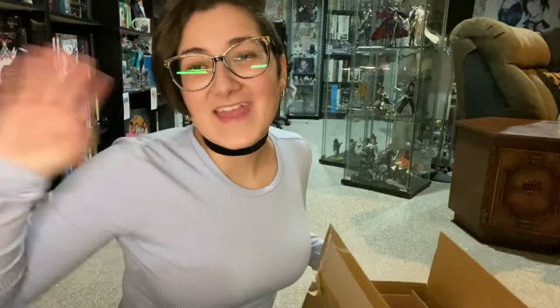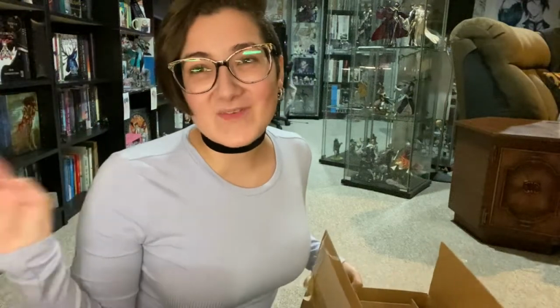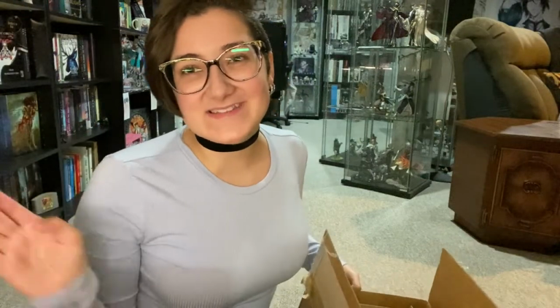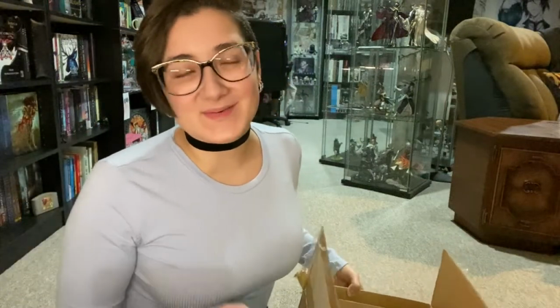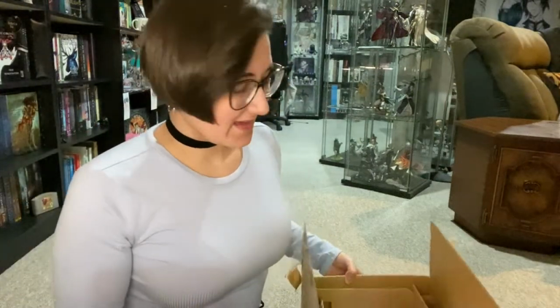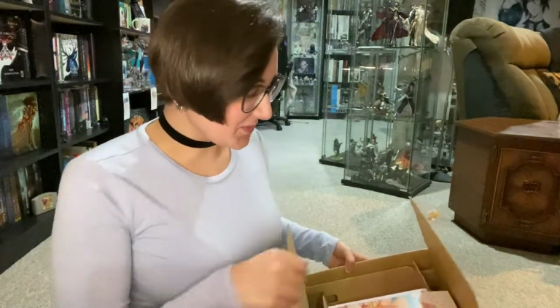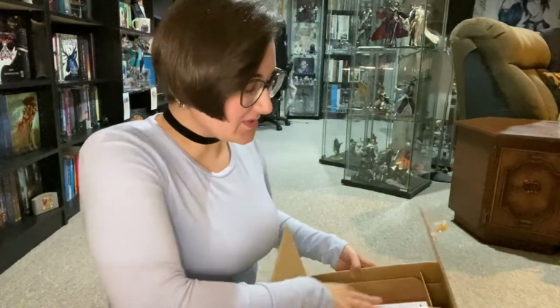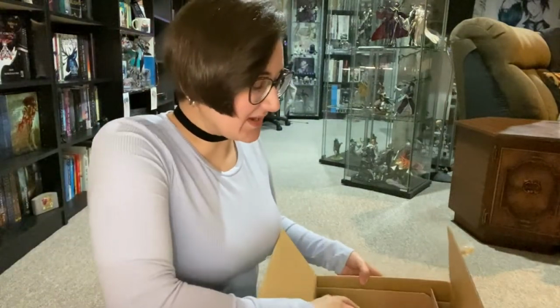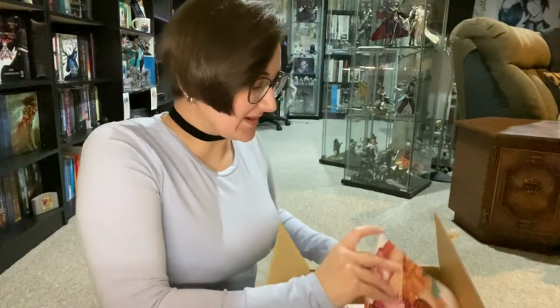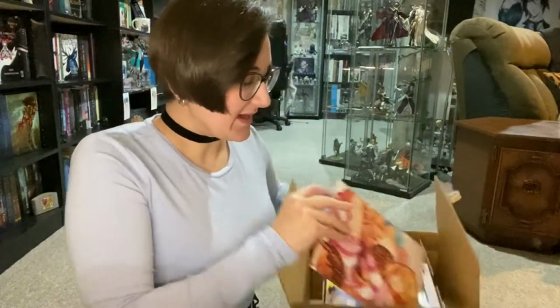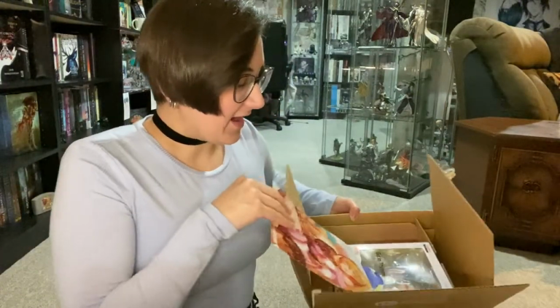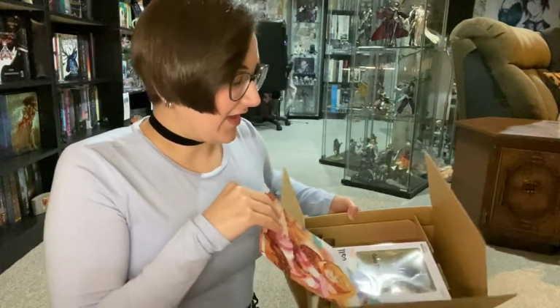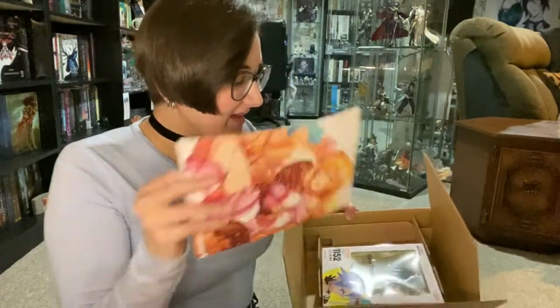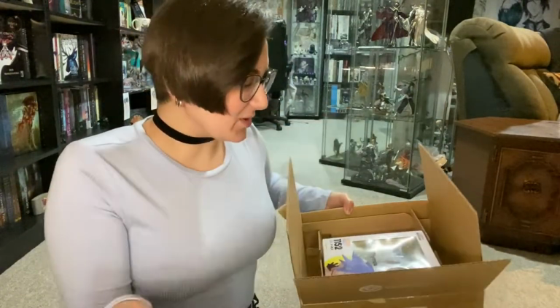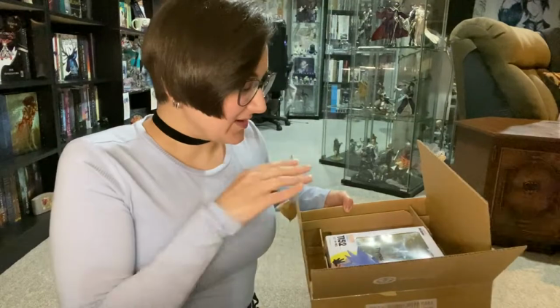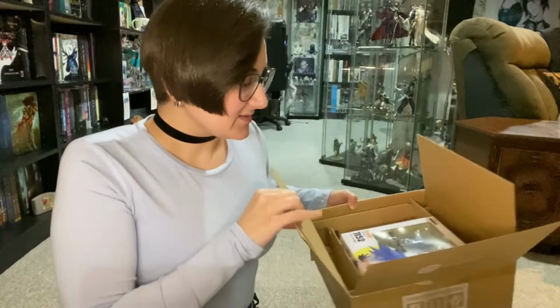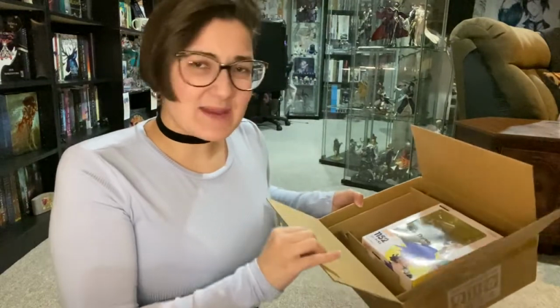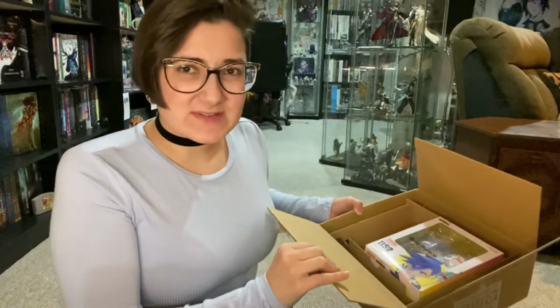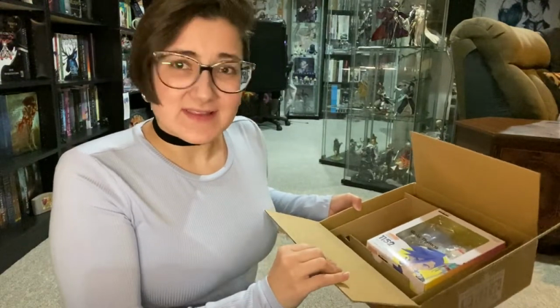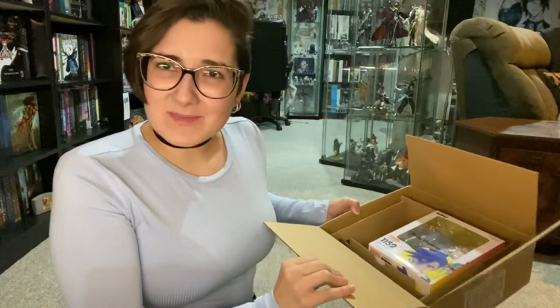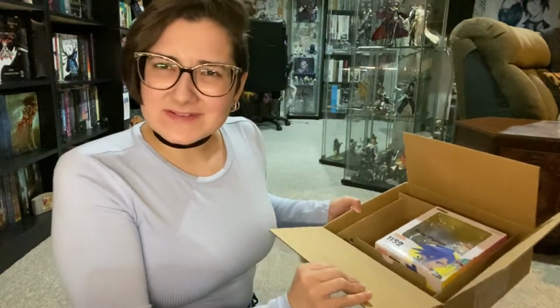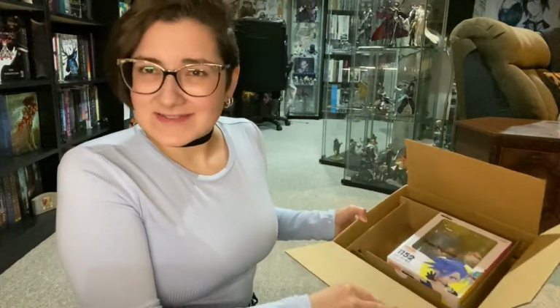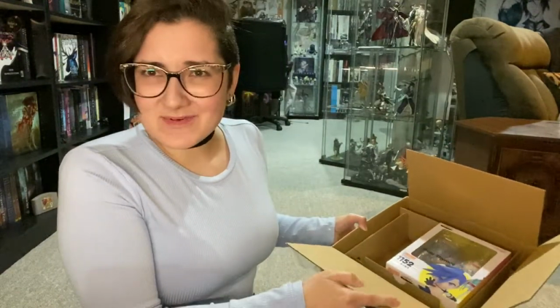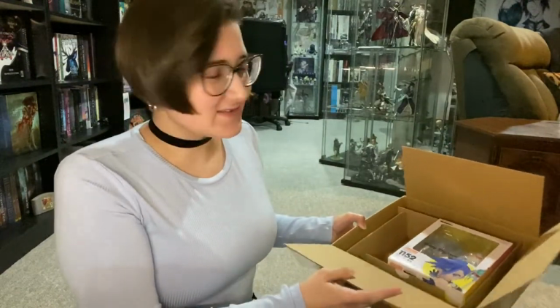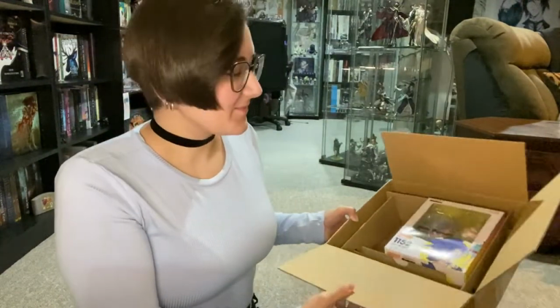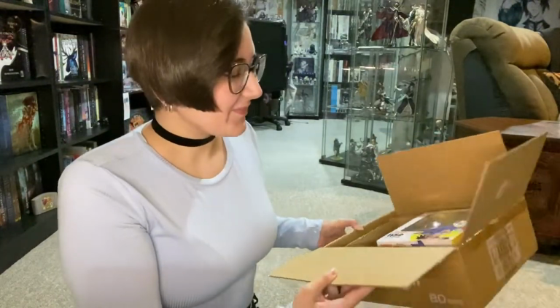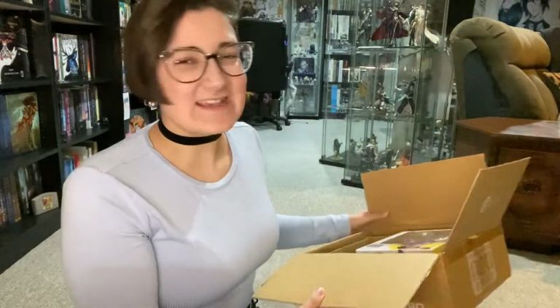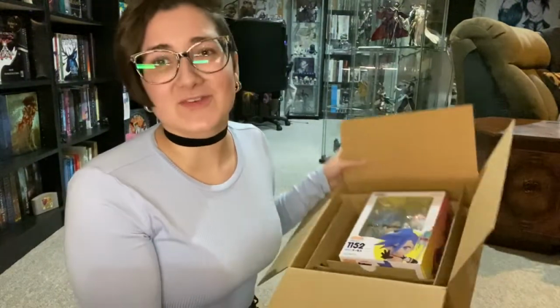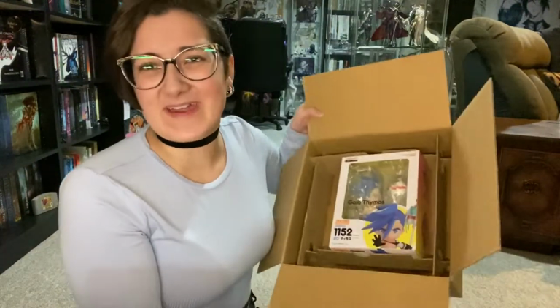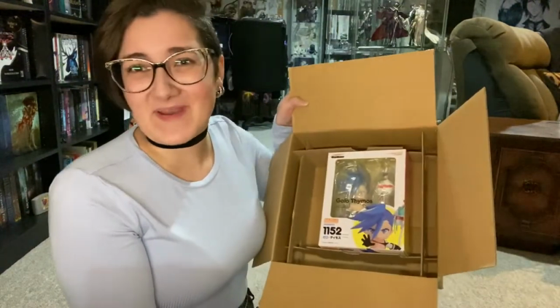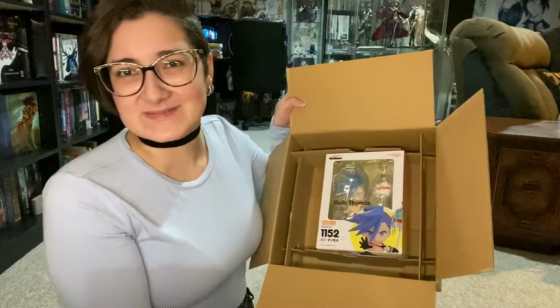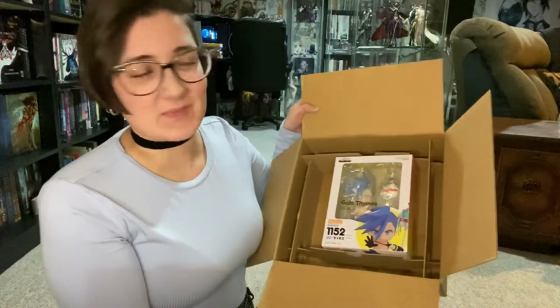Hey everyone, it's Kiryu. In this video I'm going to be doing an unboxing of Yellow Thaimos — he's an android by Good Smell Company.